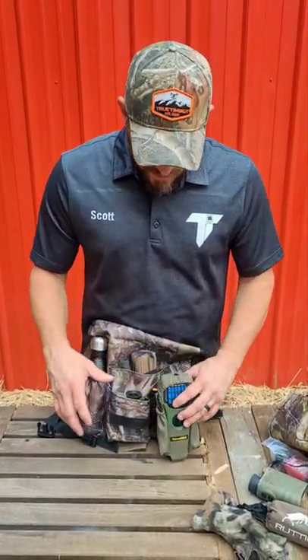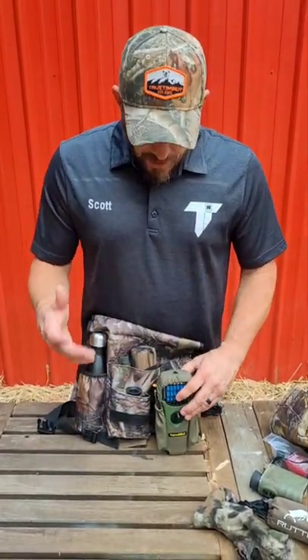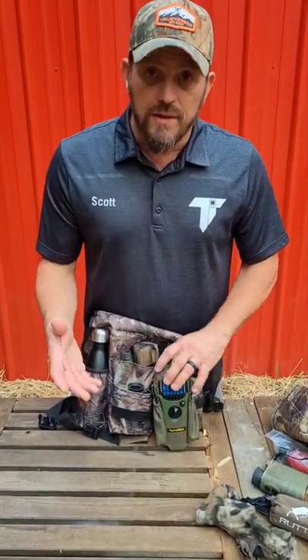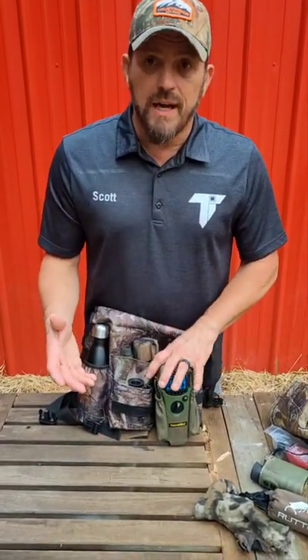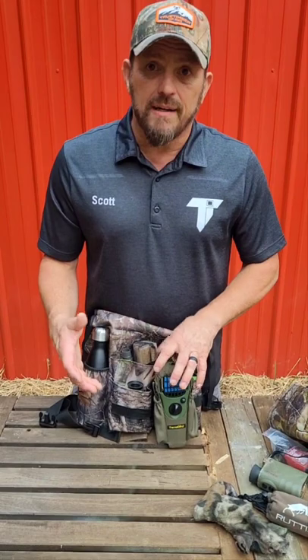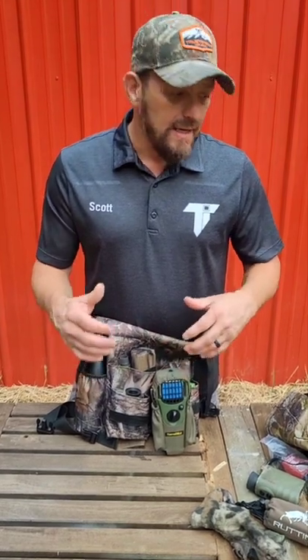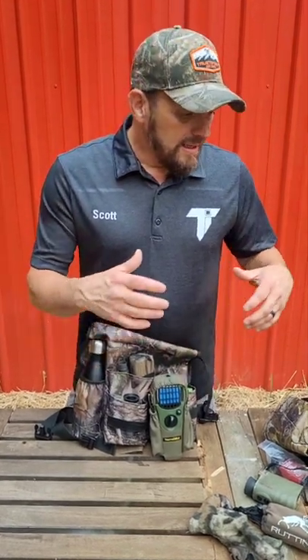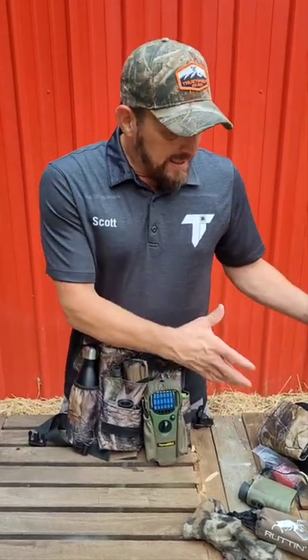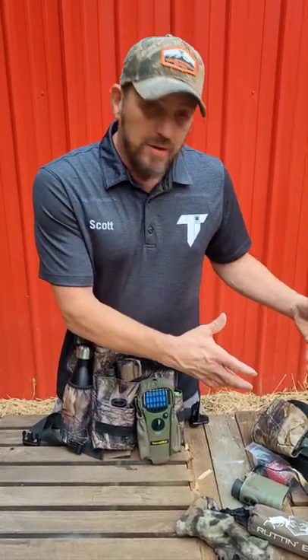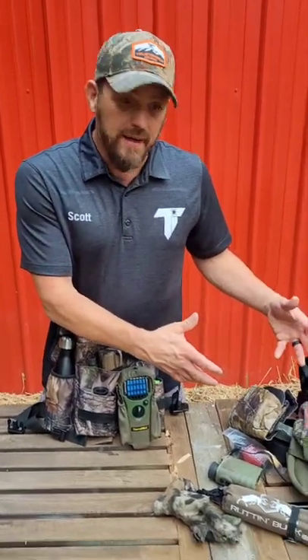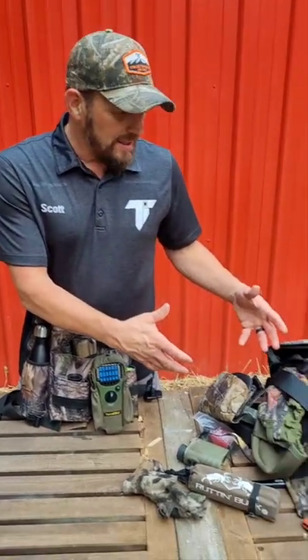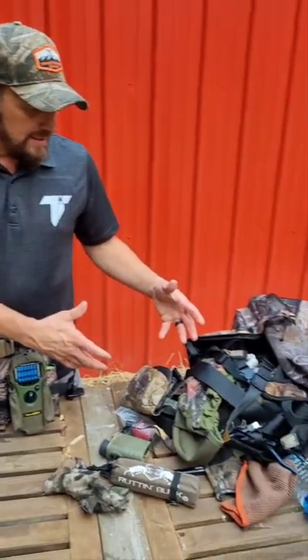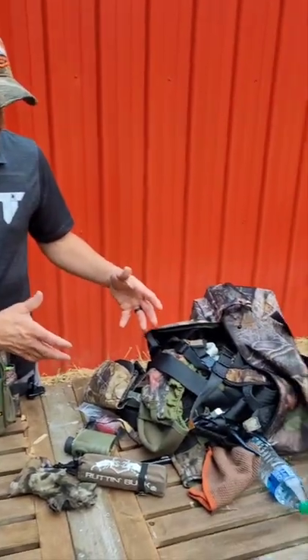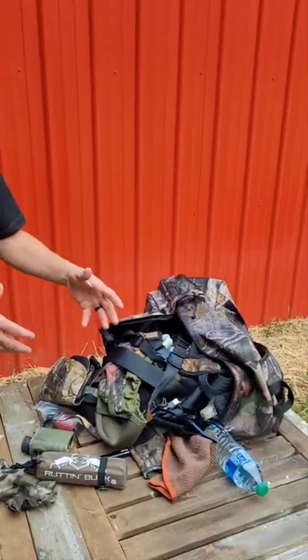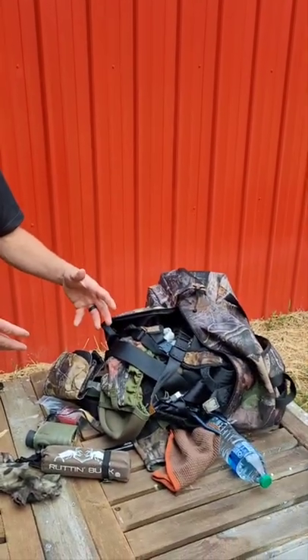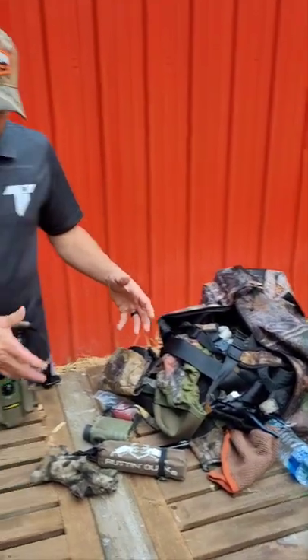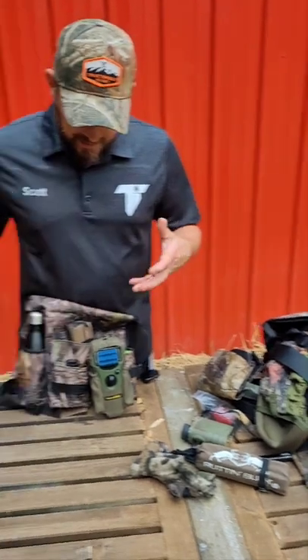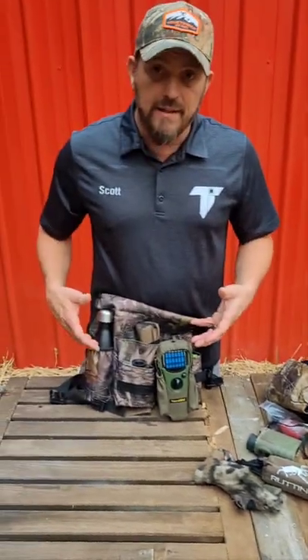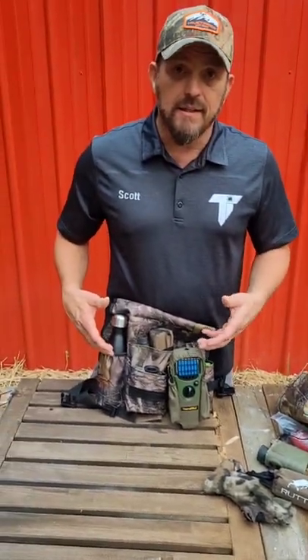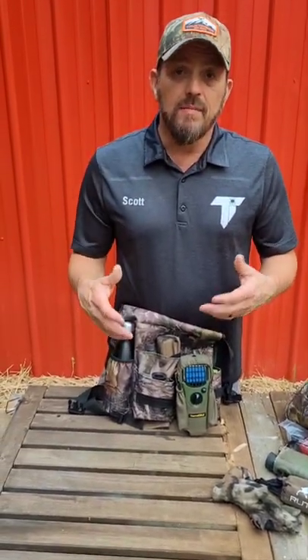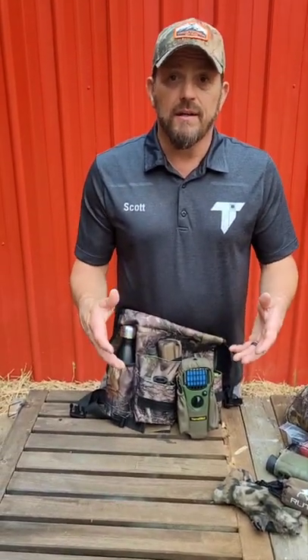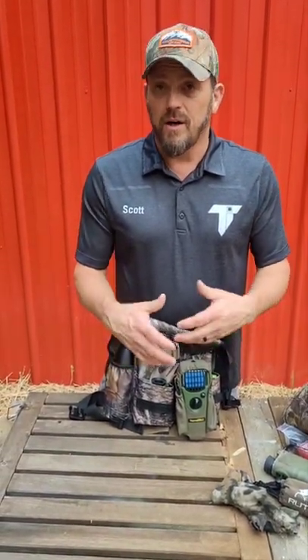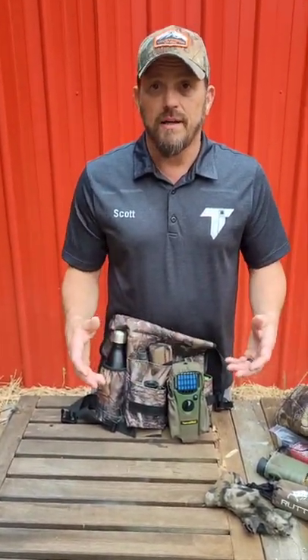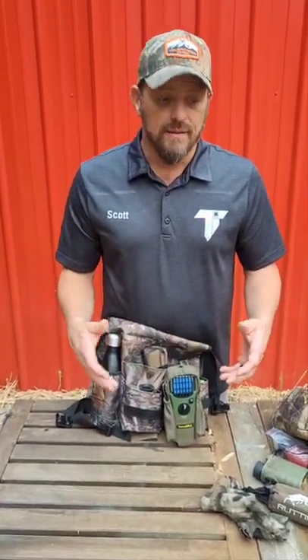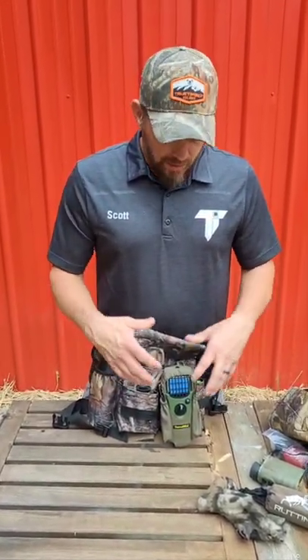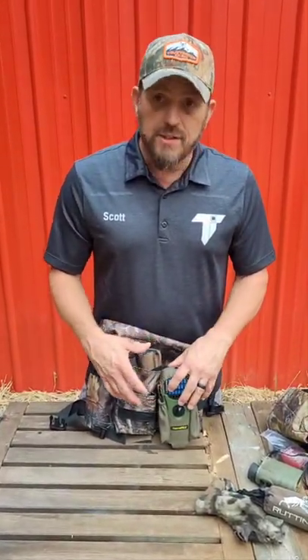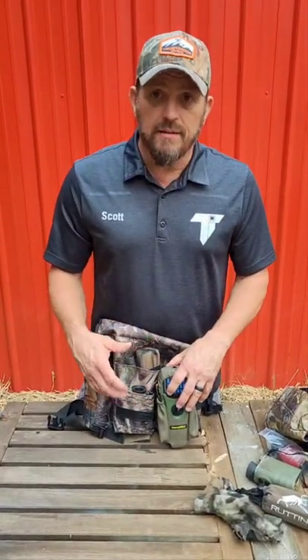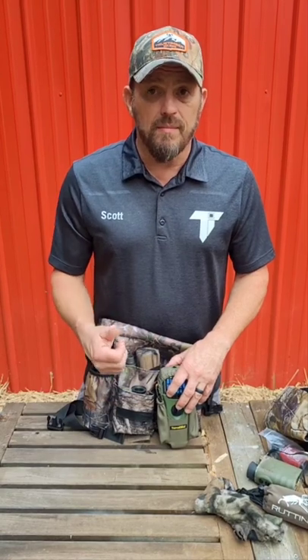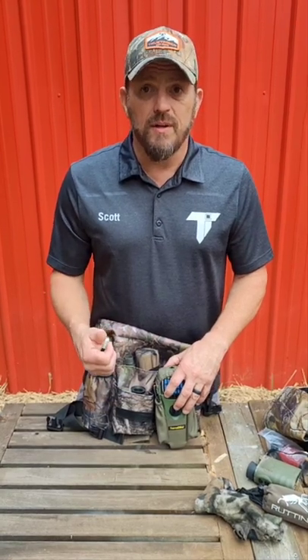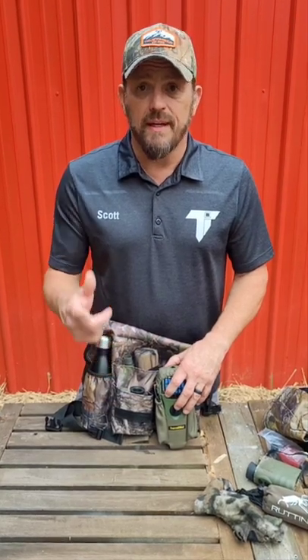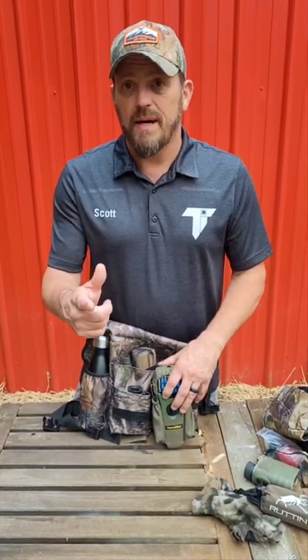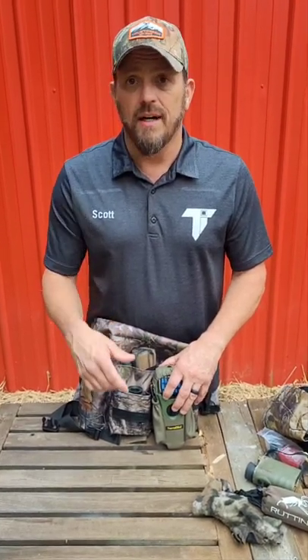We just wanted to talk to you guys about it again today. If your backpack looks like this, we can simplify that into this and make your hunt a whole lot easier. Organize your gear, minimize your movement, and optimize your hunt.